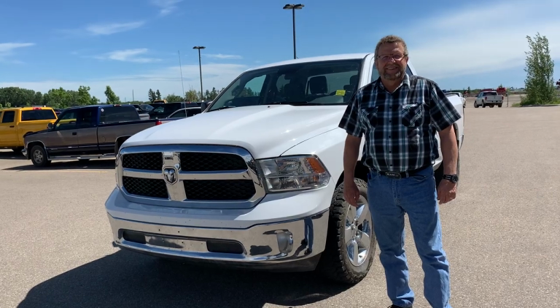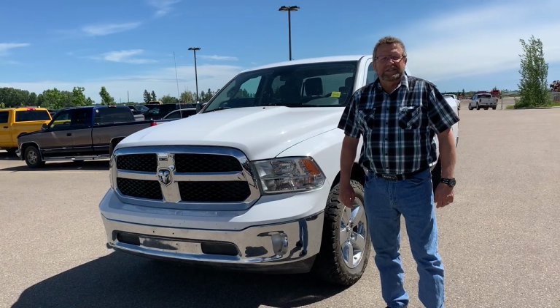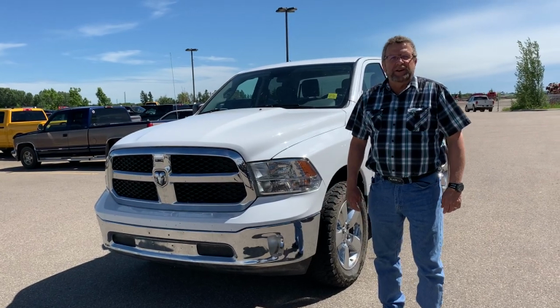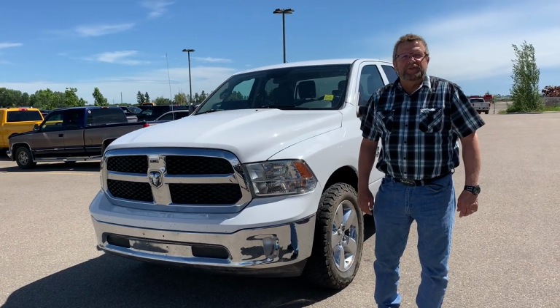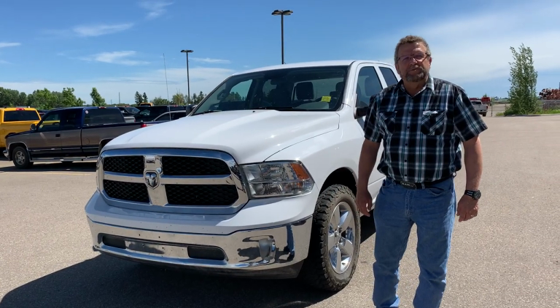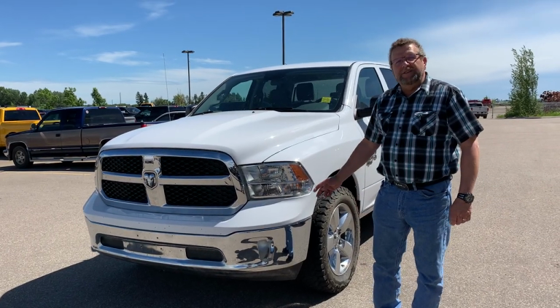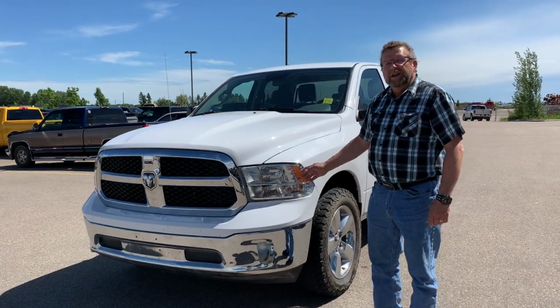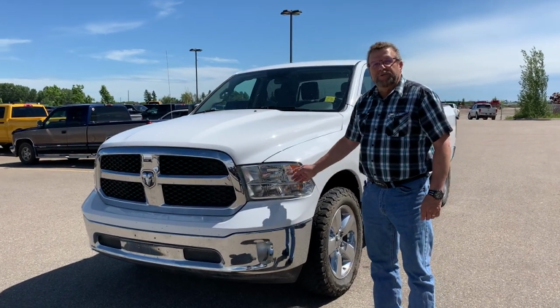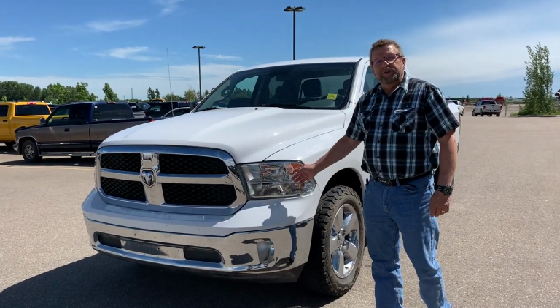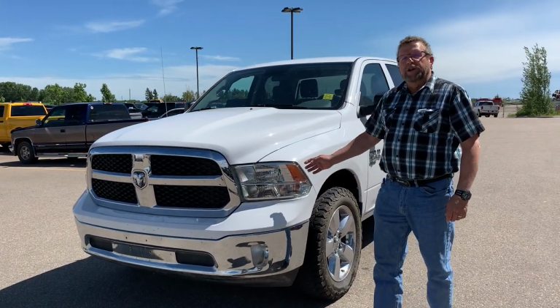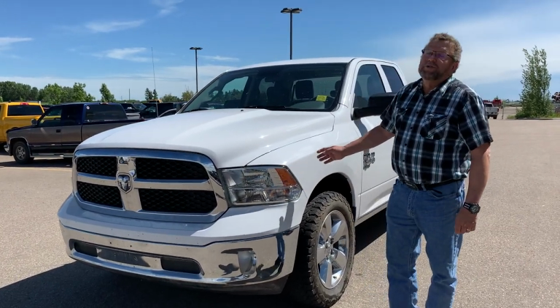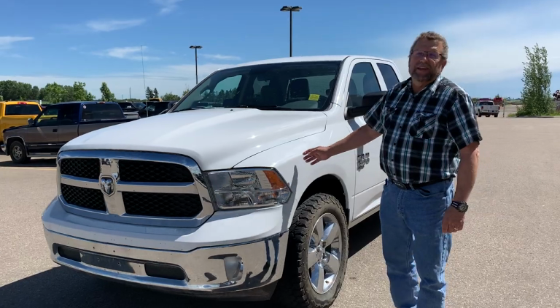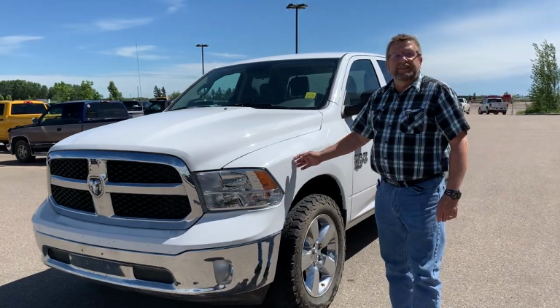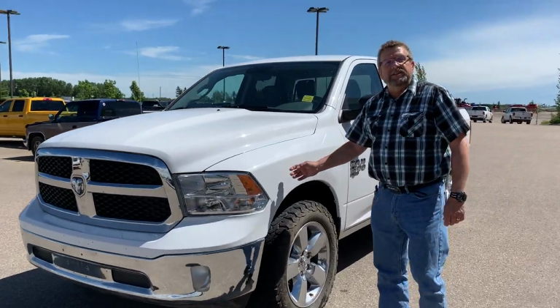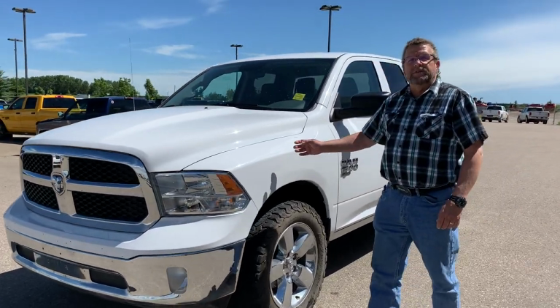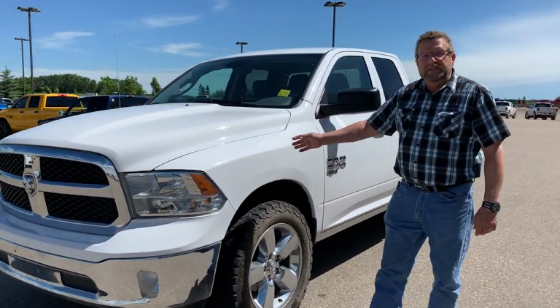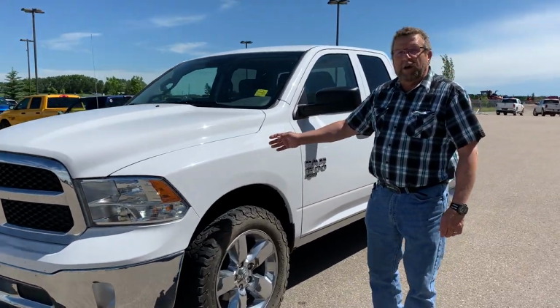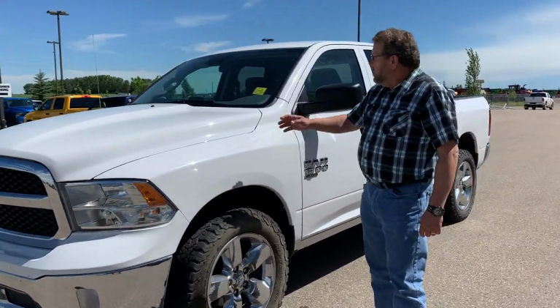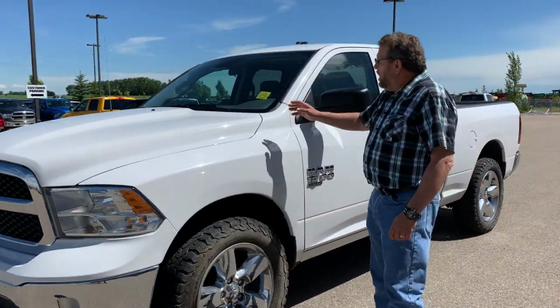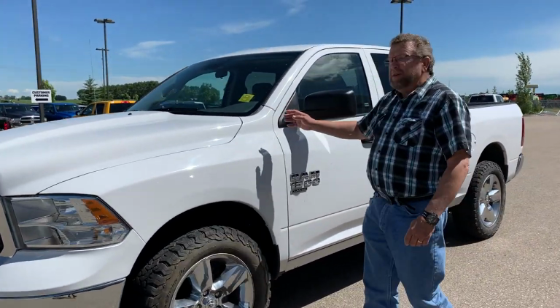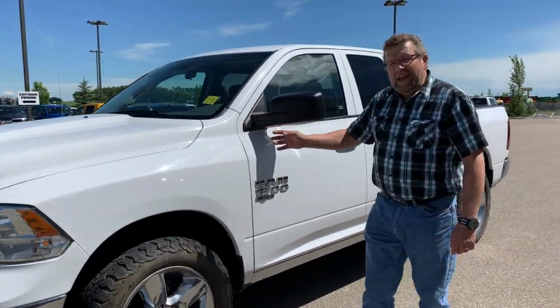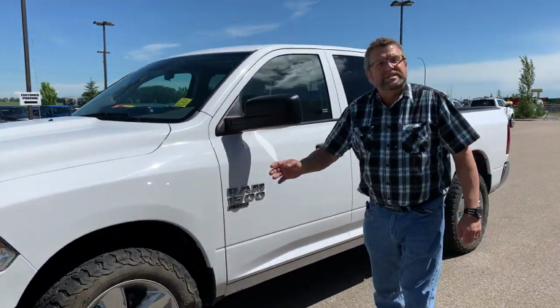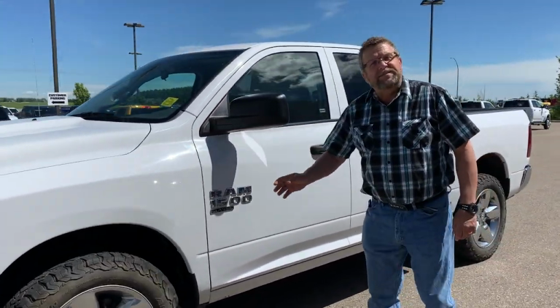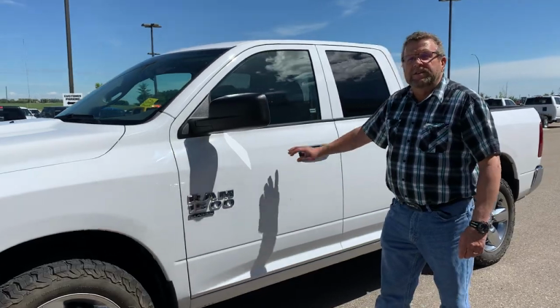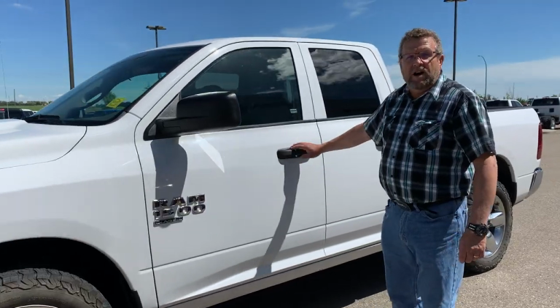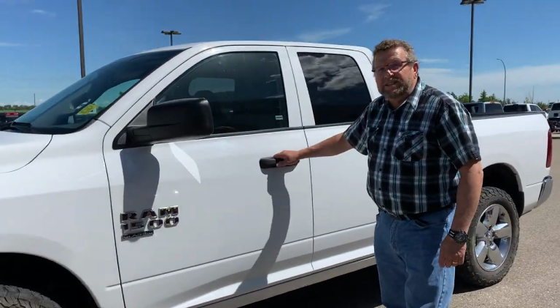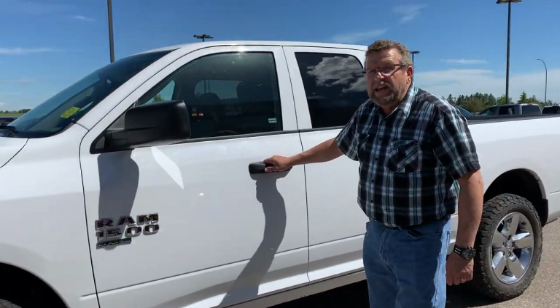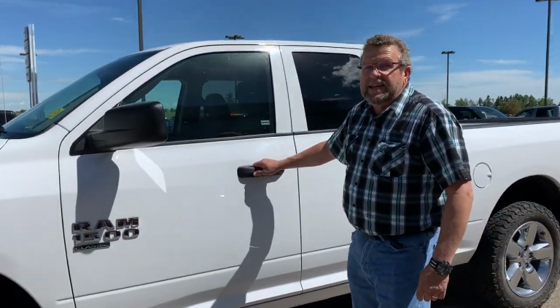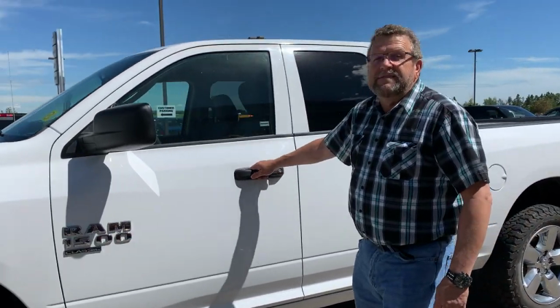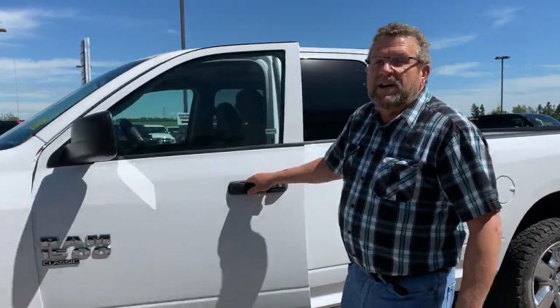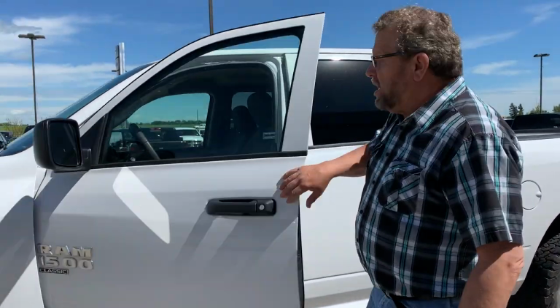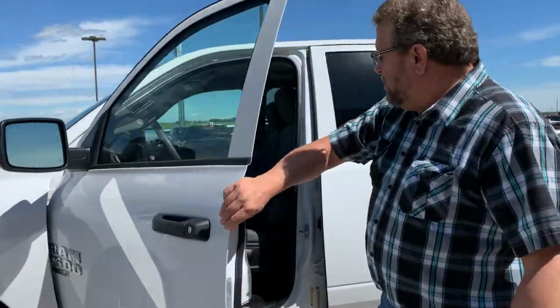Hey everybody, Steve McFarland here from Mountain View Dodge. What do I have here? A beautiful pre-owned 2019 1500 with the V6 power quad cab. It has only 6,500 kilometers — that's right, 6,500 kilometers.